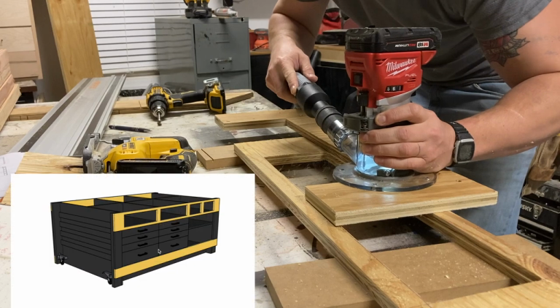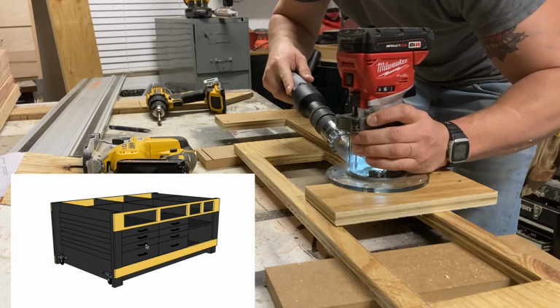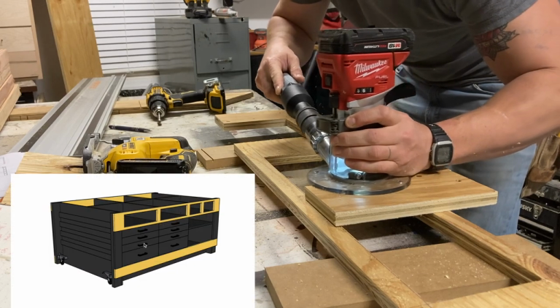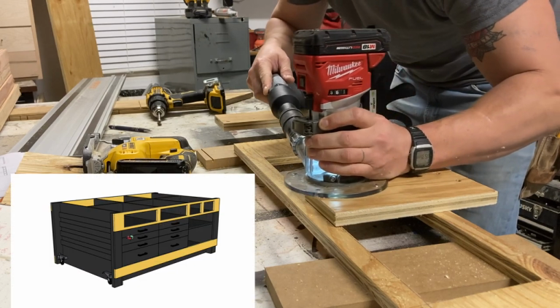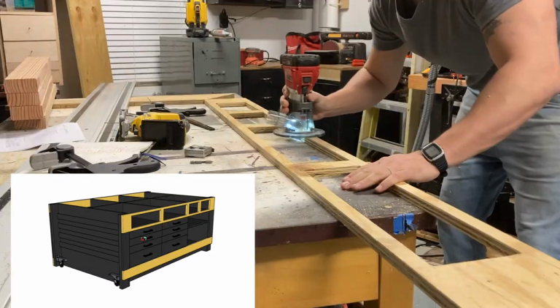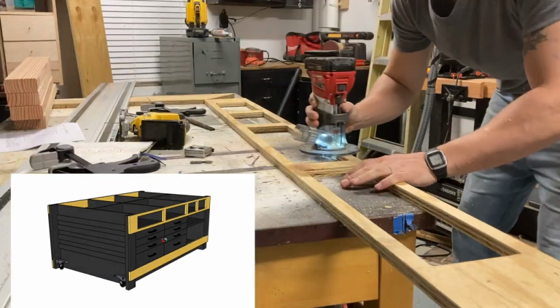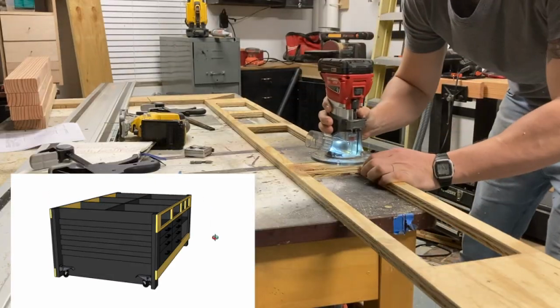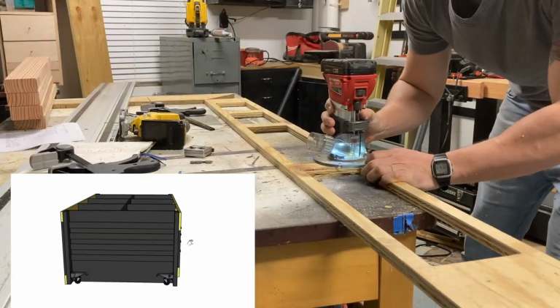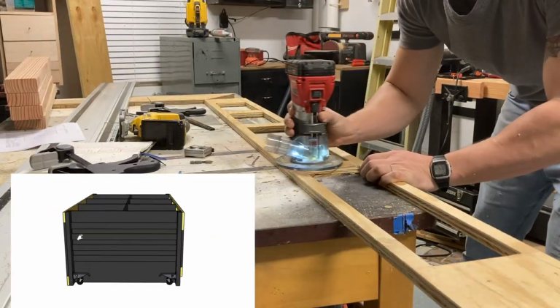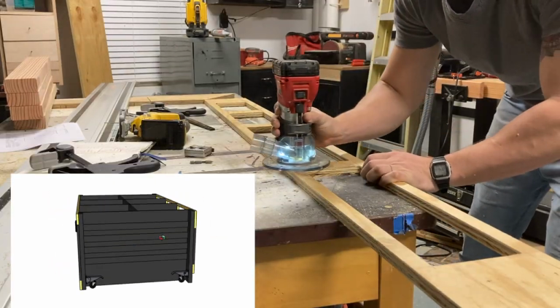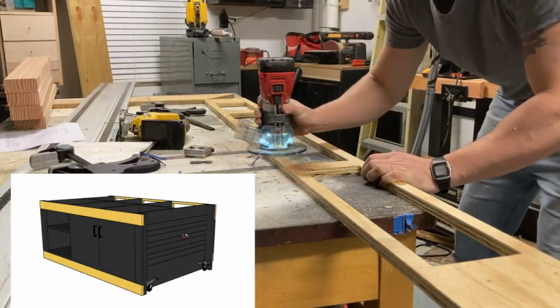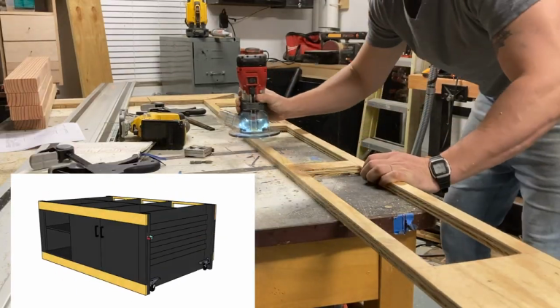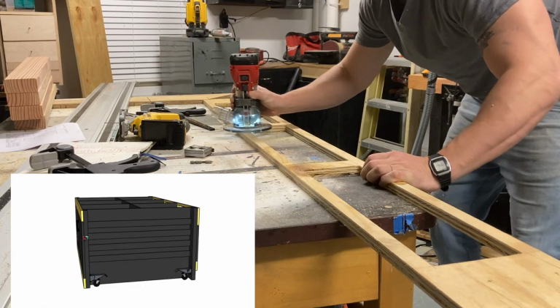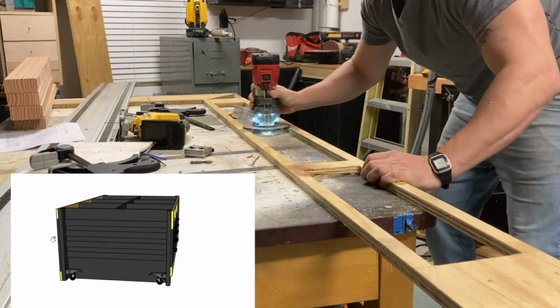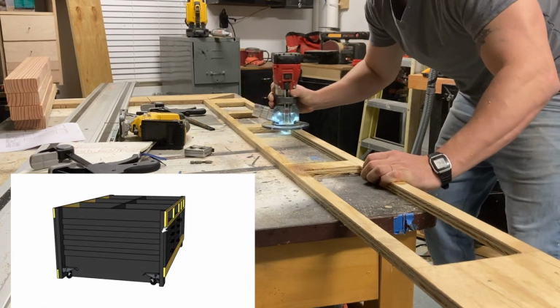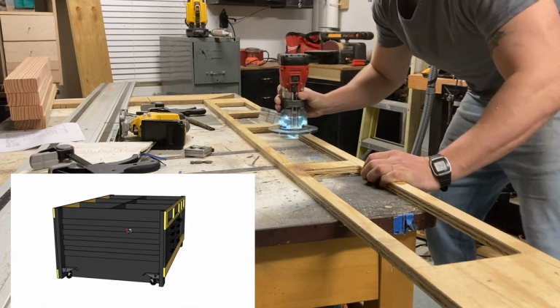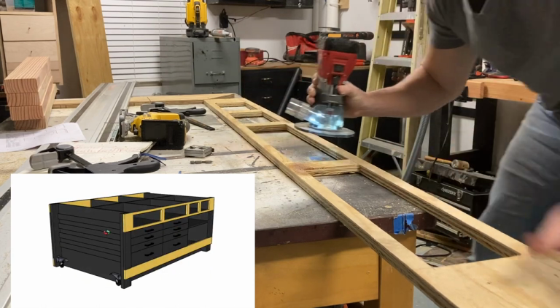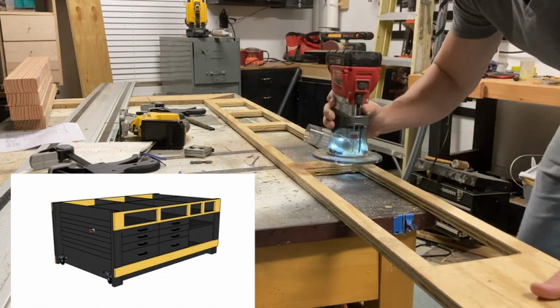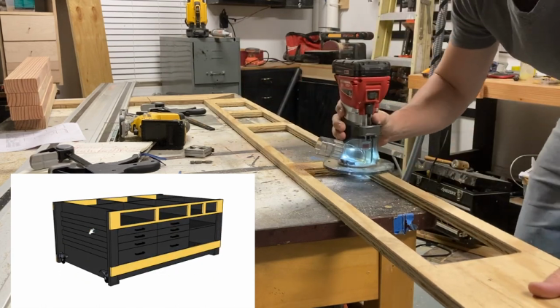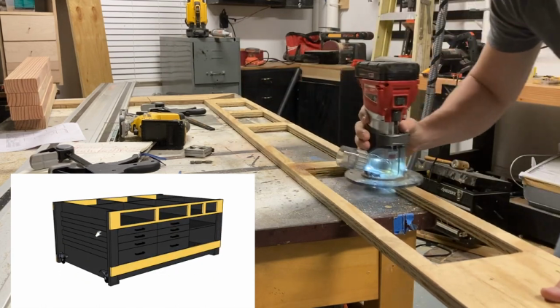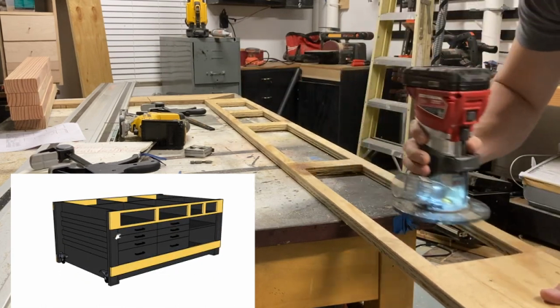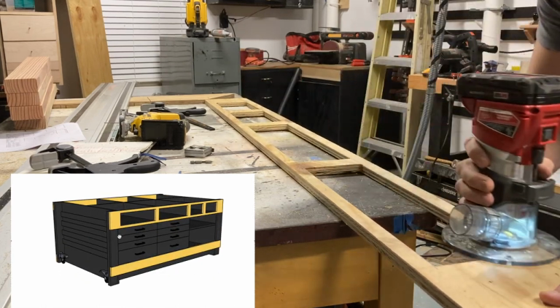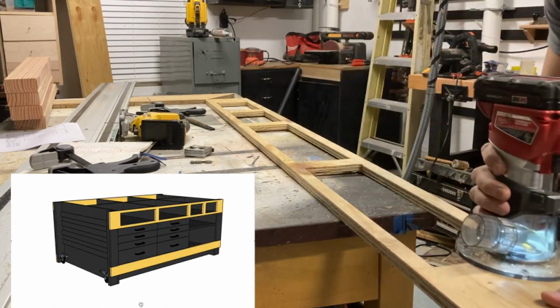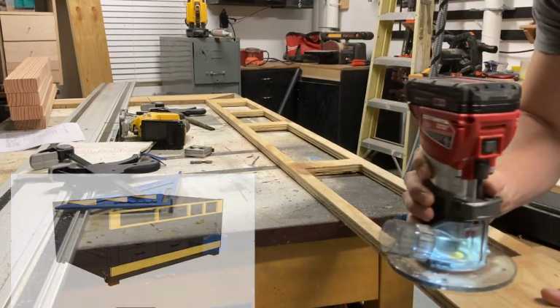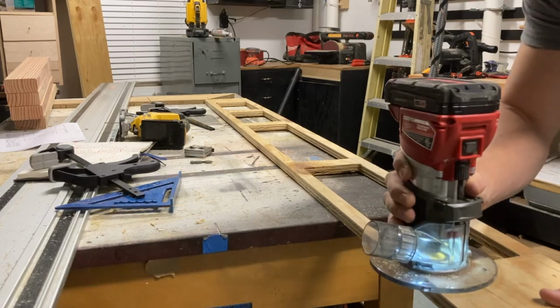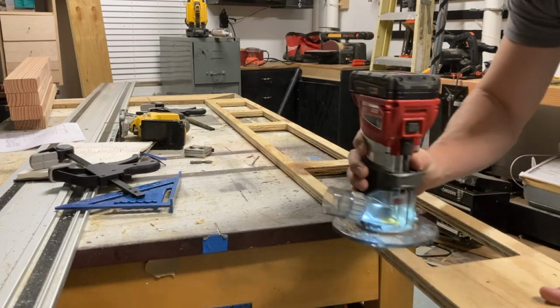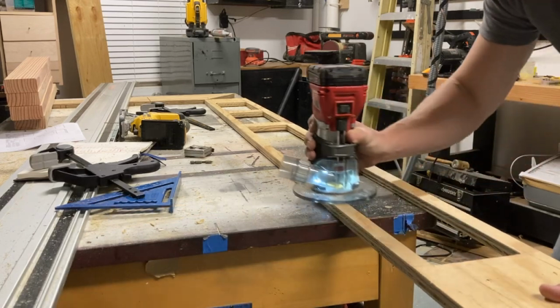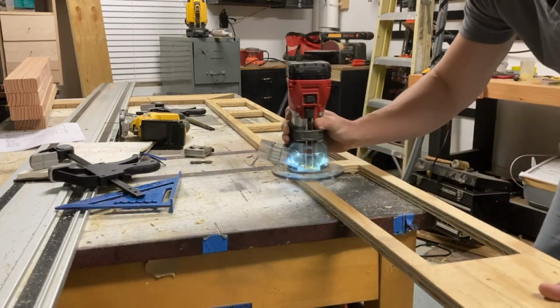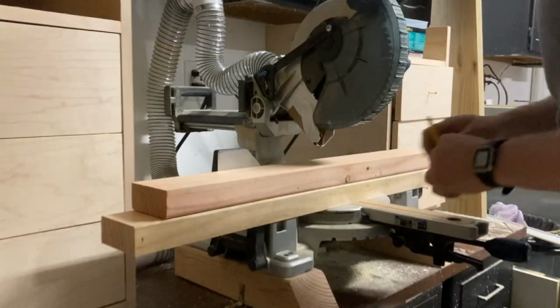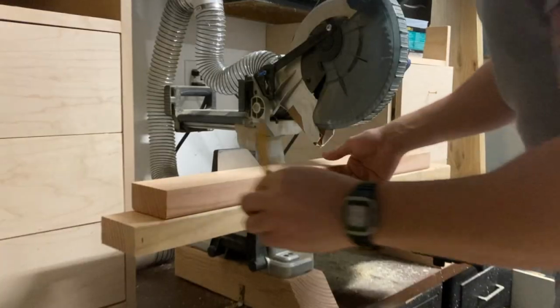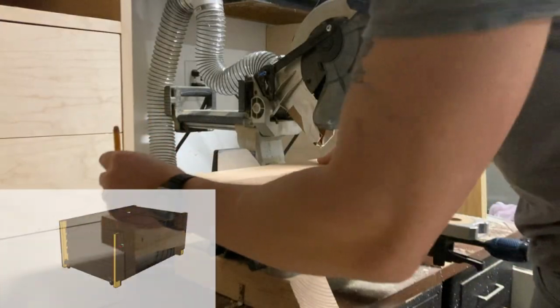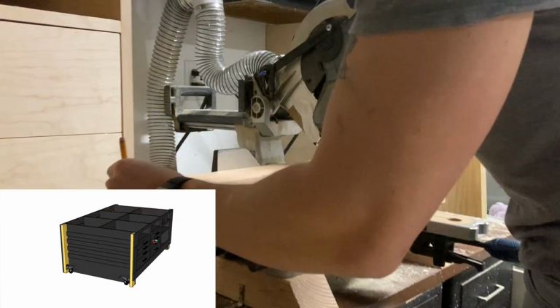I started off by cutting the top and bottom supports as well as the tool tray face frame. The easiest way to cut those rectangles out is to drill some holes, use a jigsaw to rough it out, then build a jig and use a flush trim bit with a router to clean it up.